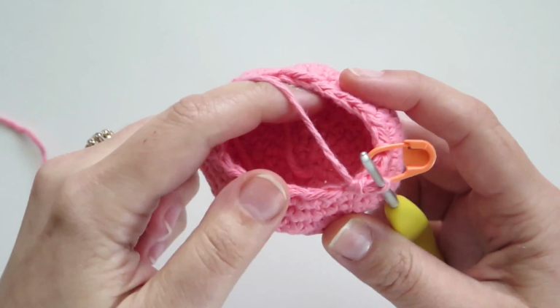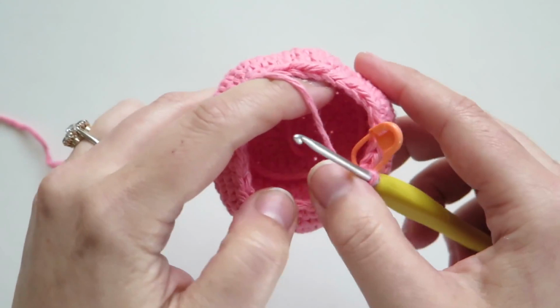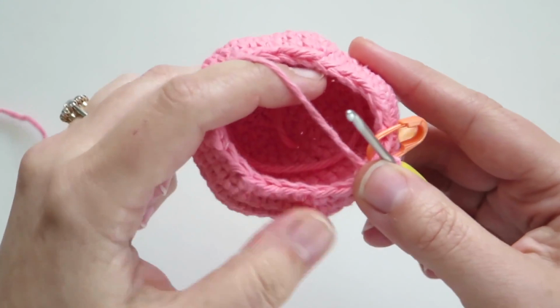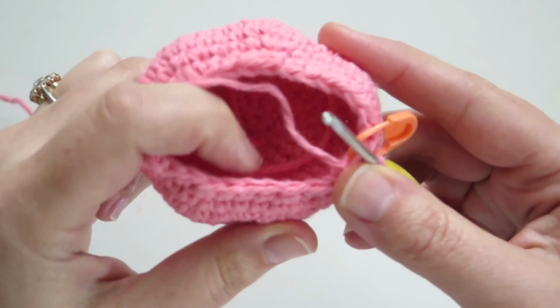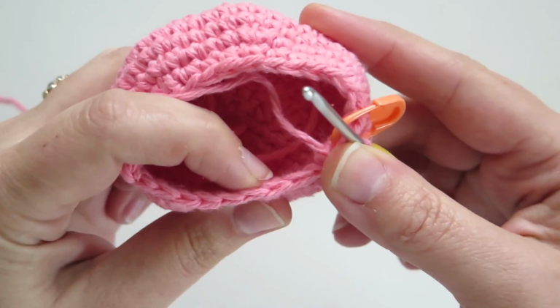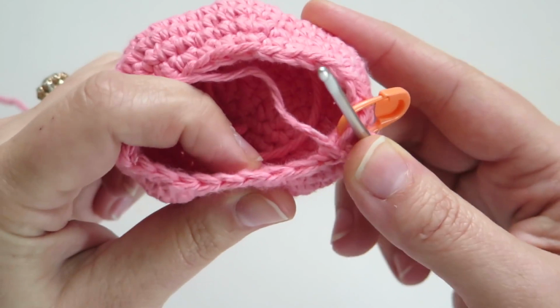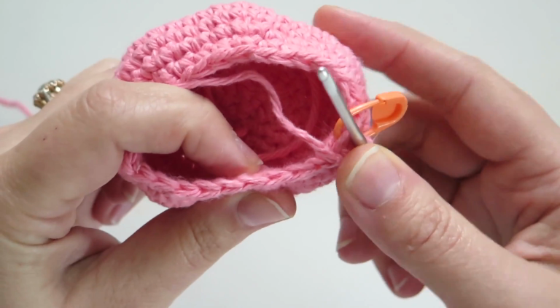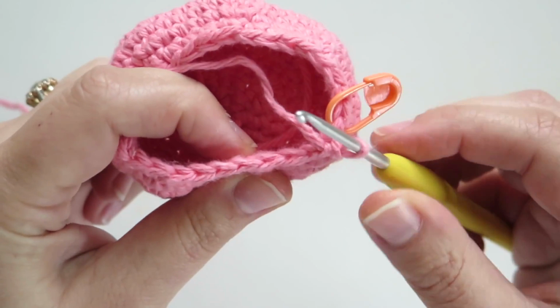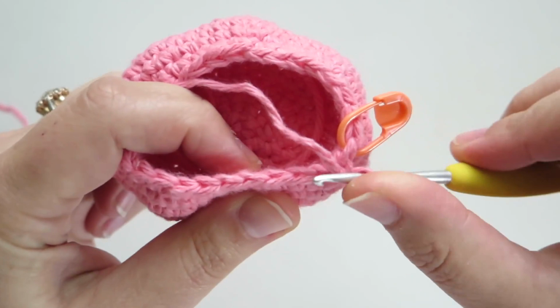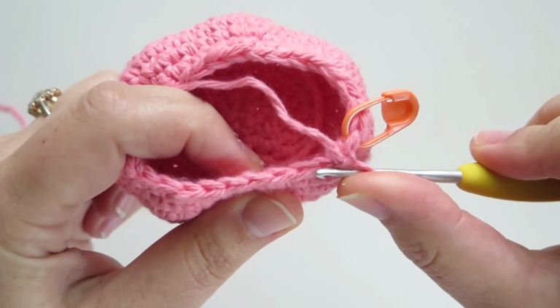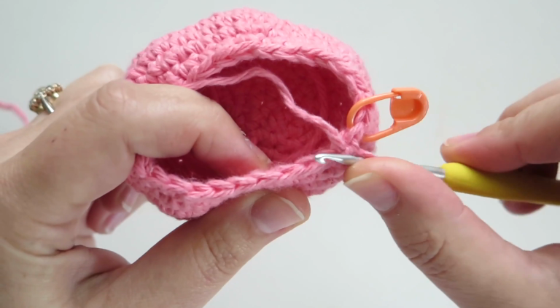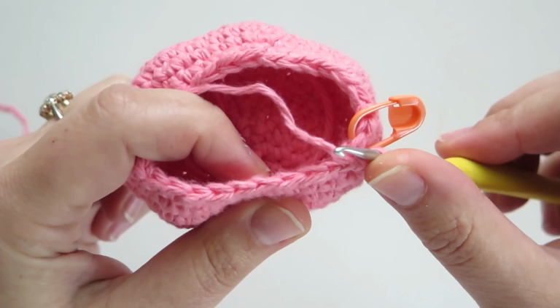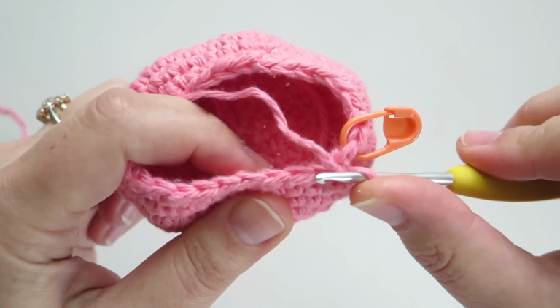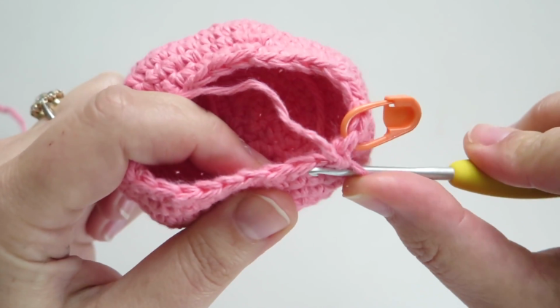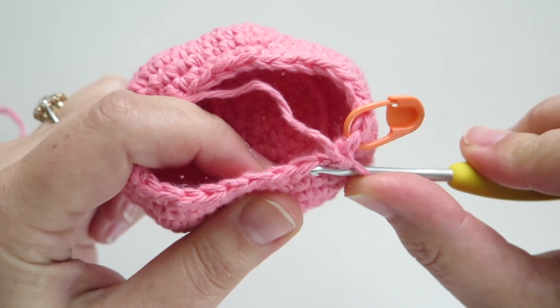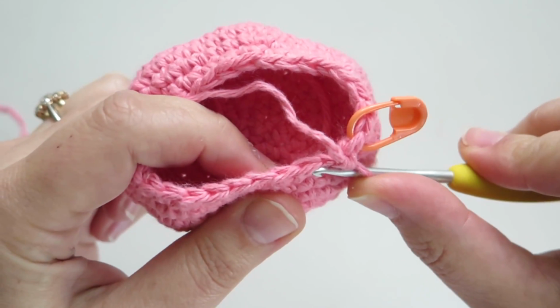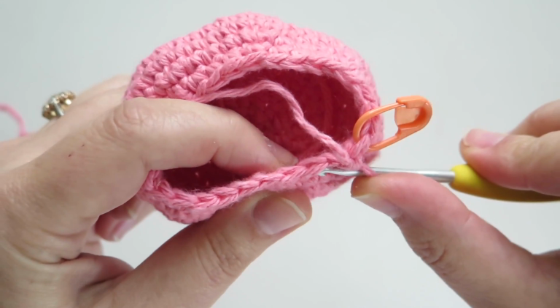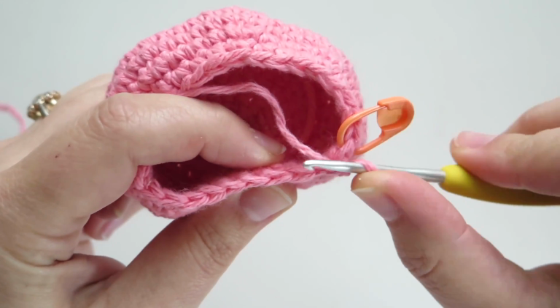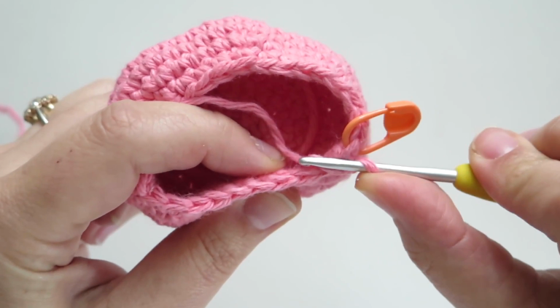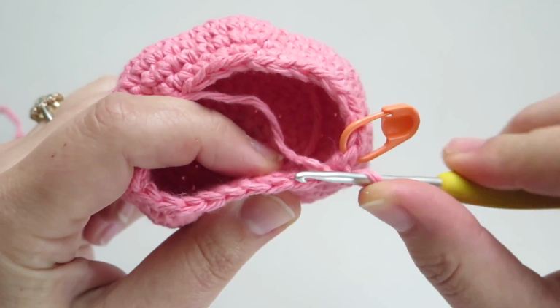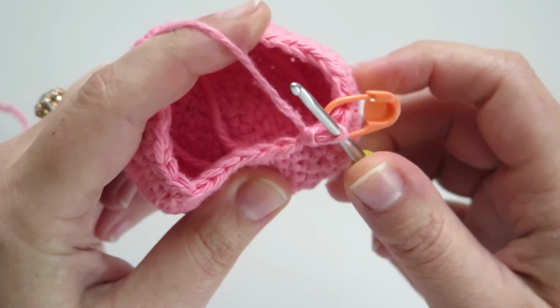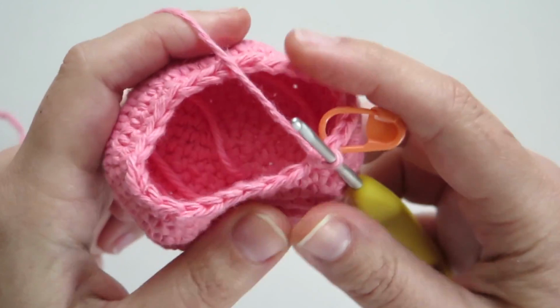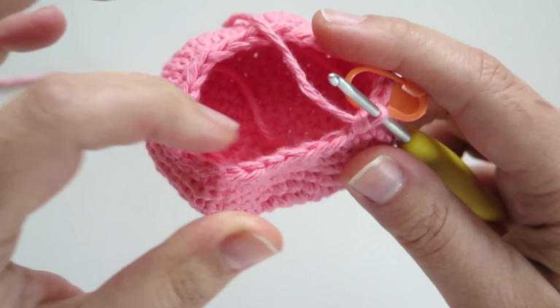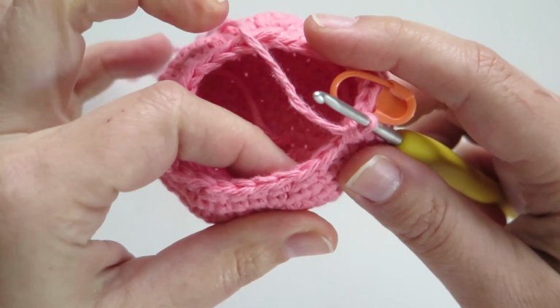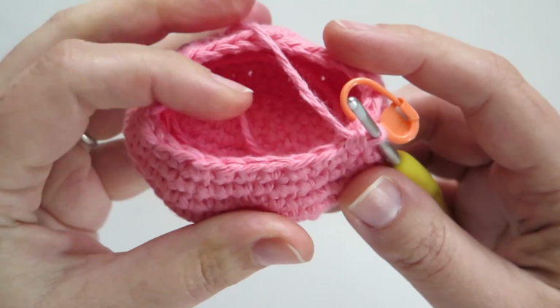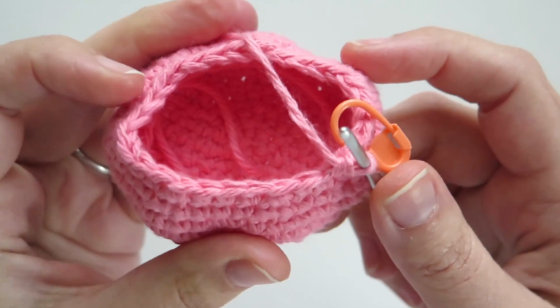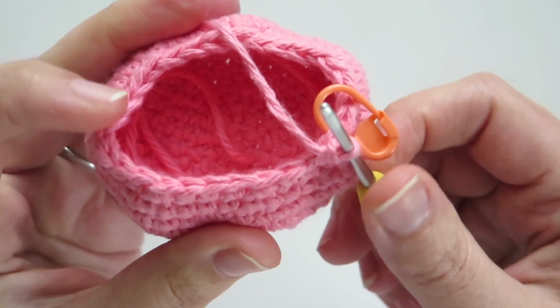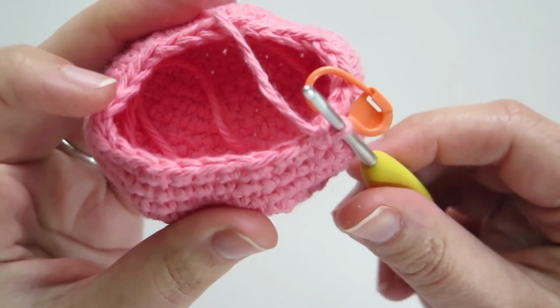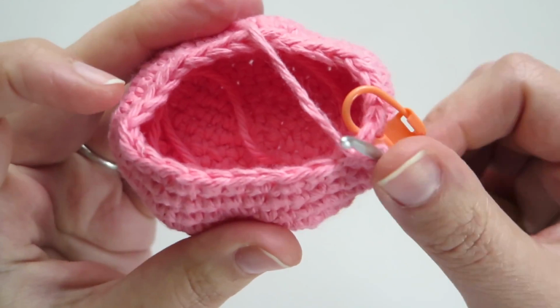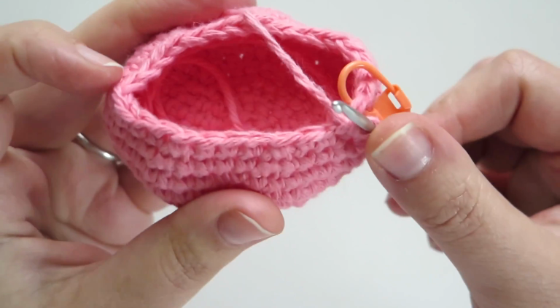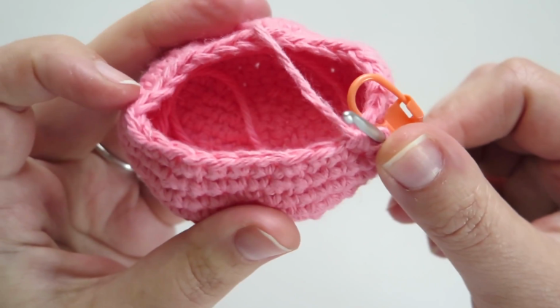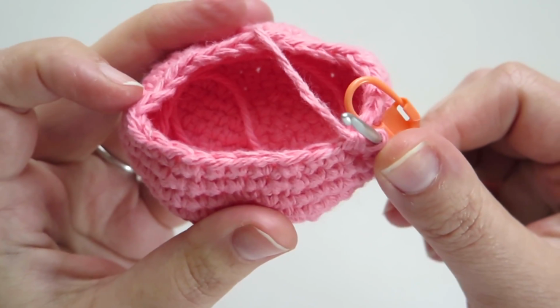If you look at the stitches from the top, you can see that it's made up of a V. You have the front loop that's closest to you and the back loop. Single crochet invisible decrease is worked in the front loops only.